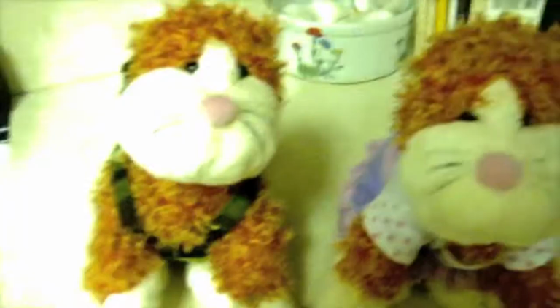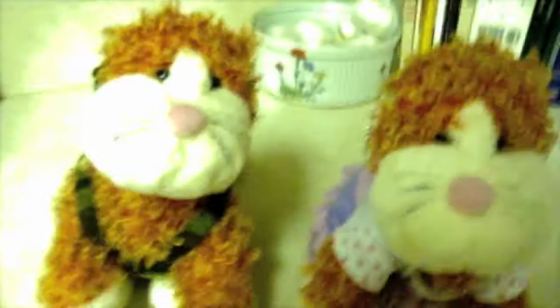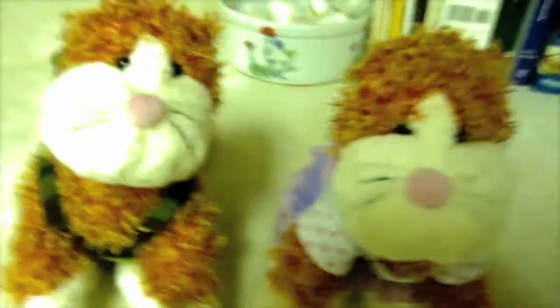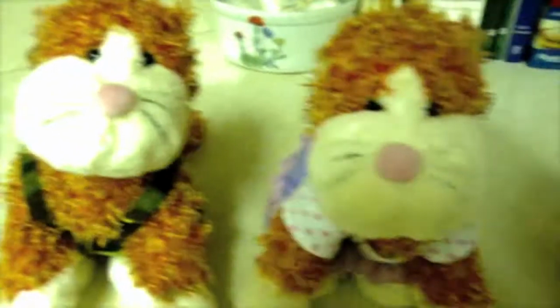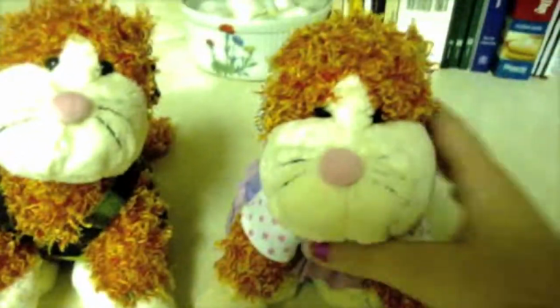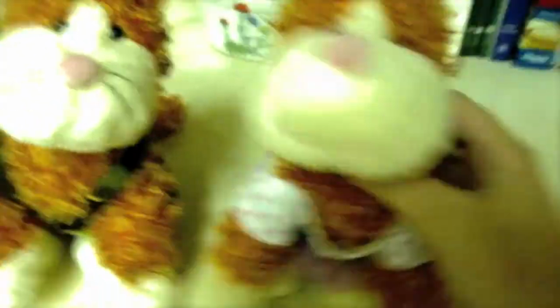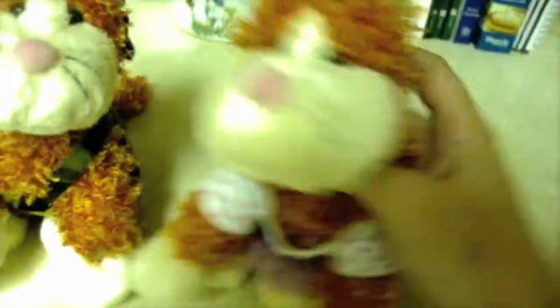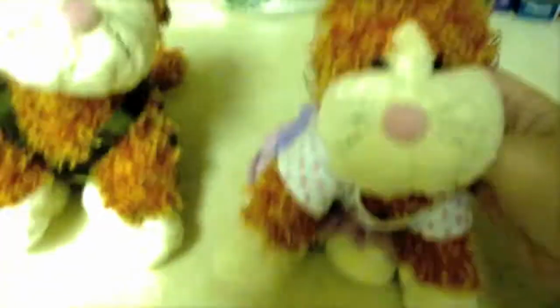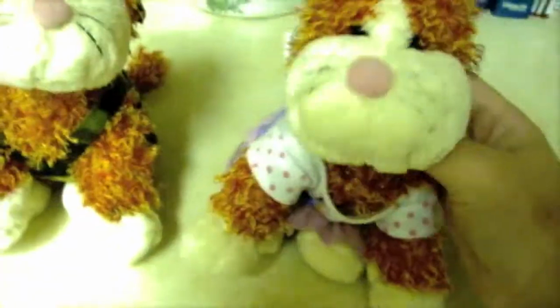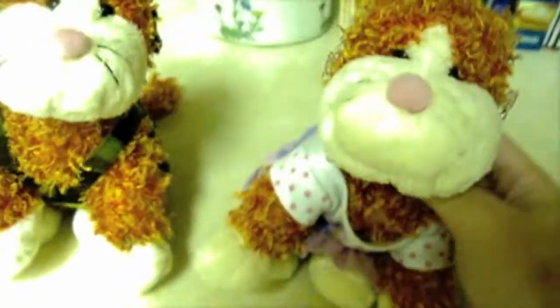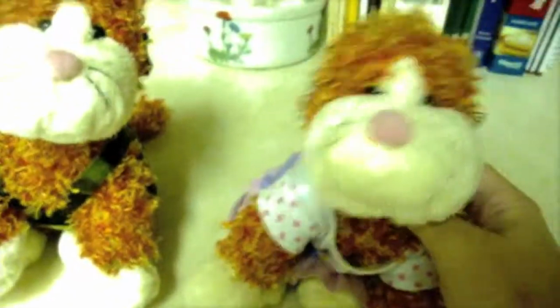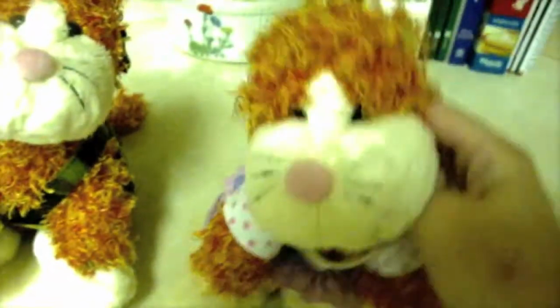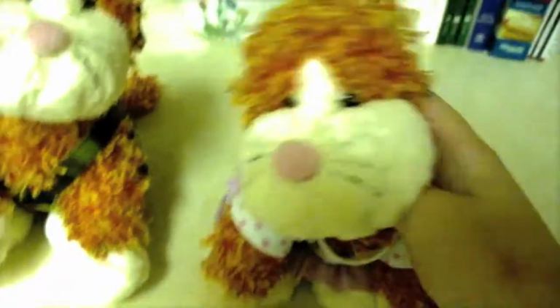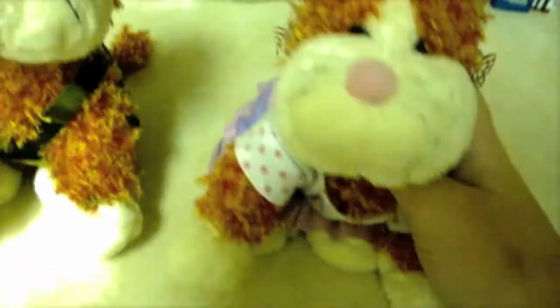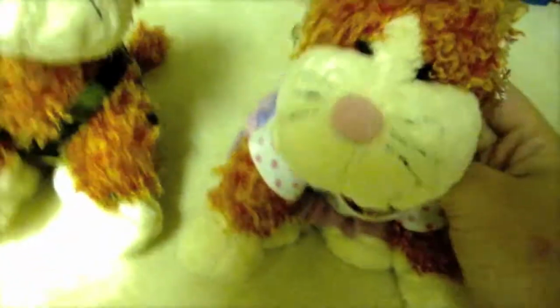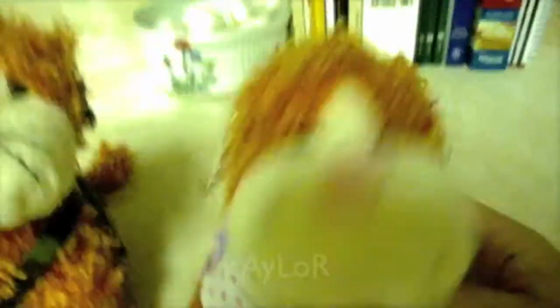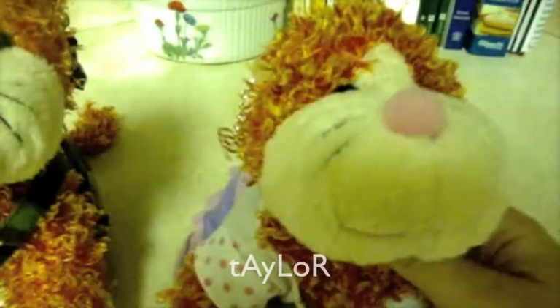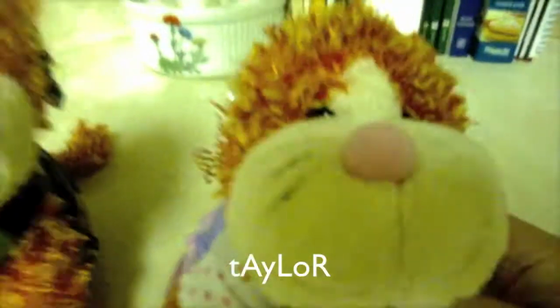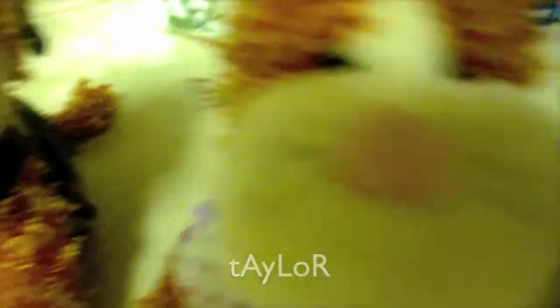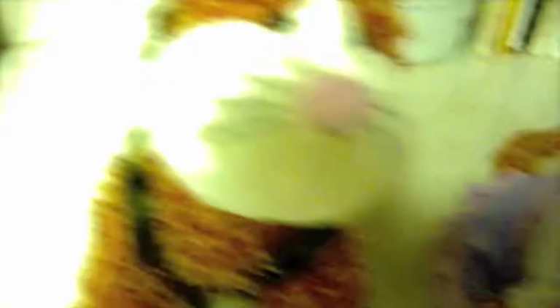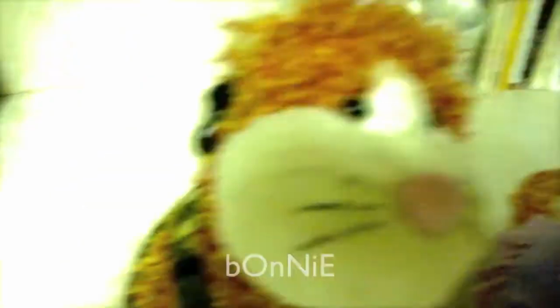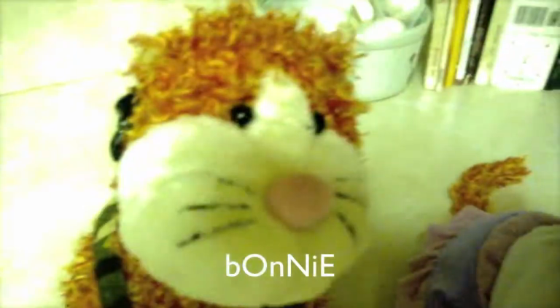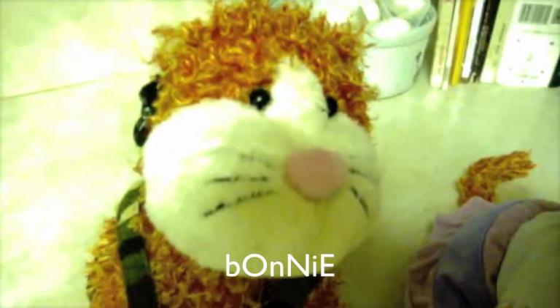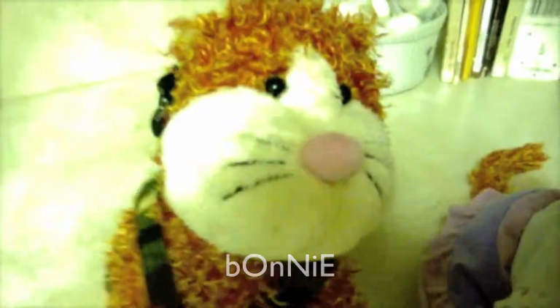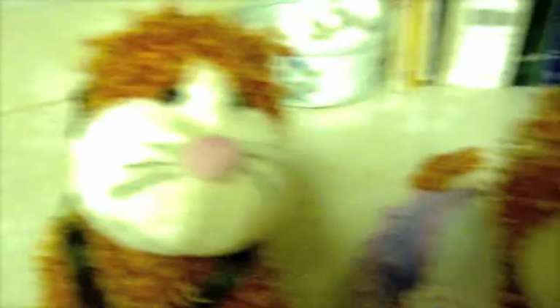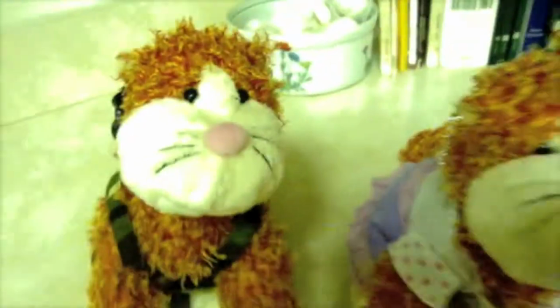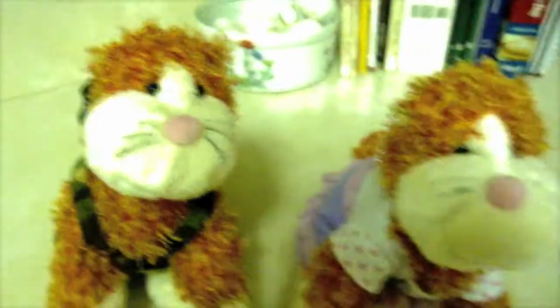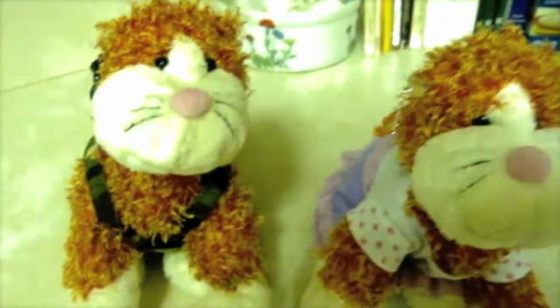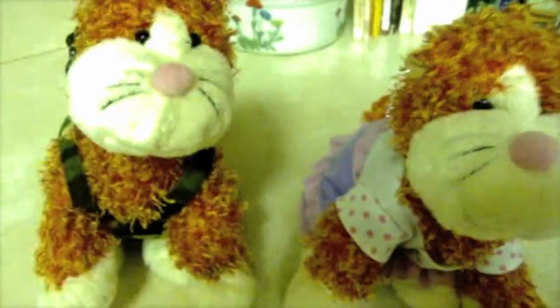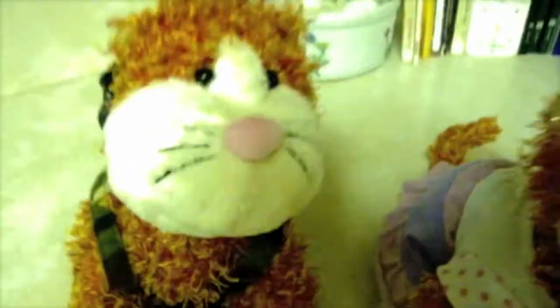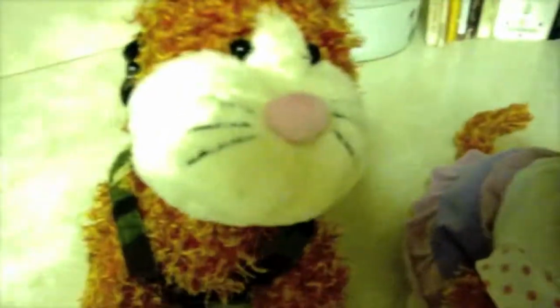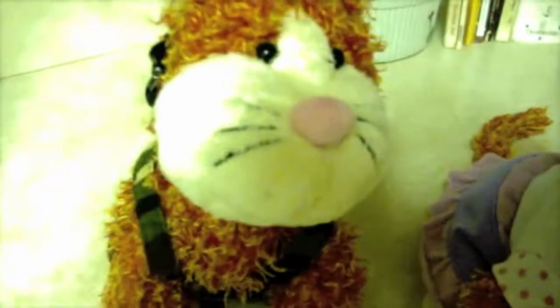Hey everyone, welcome to the Cheeky Cat Show, episode 1. I'm Taylor. And I'm Bonnie, and this is the very first episode.